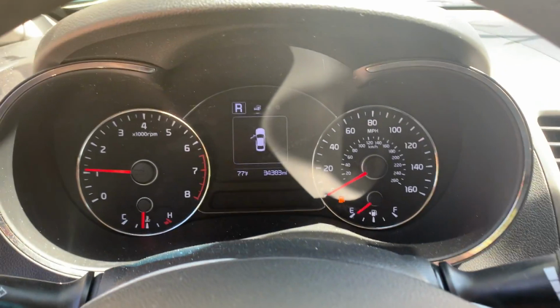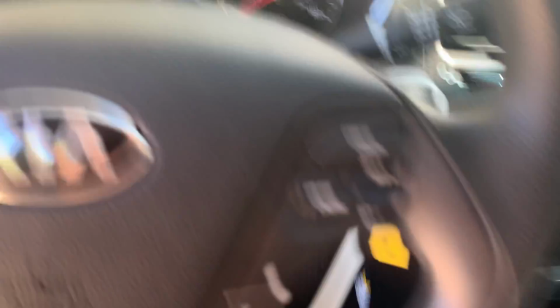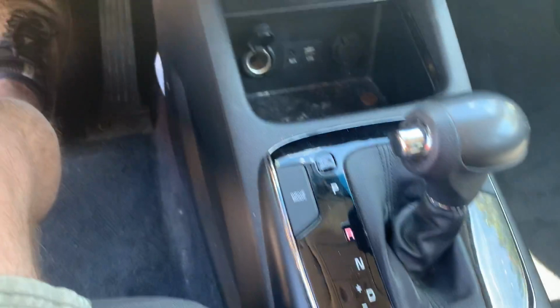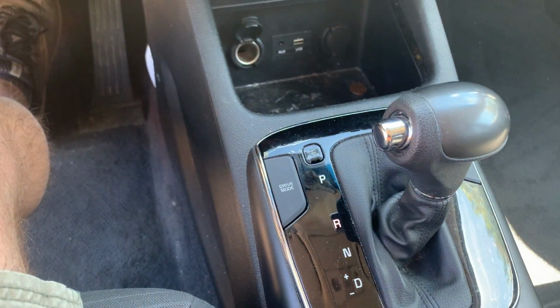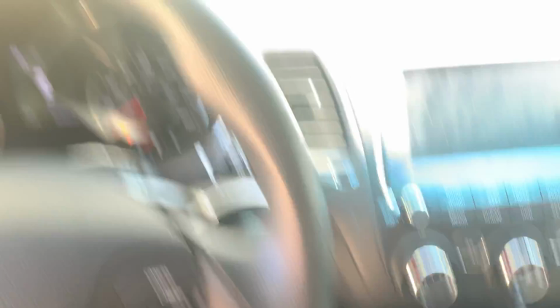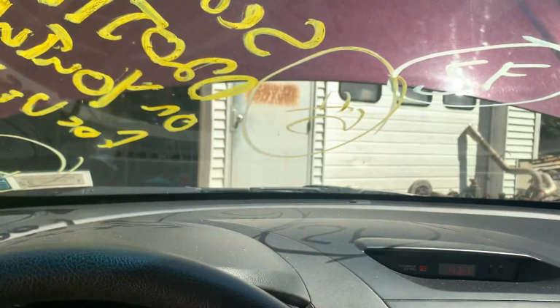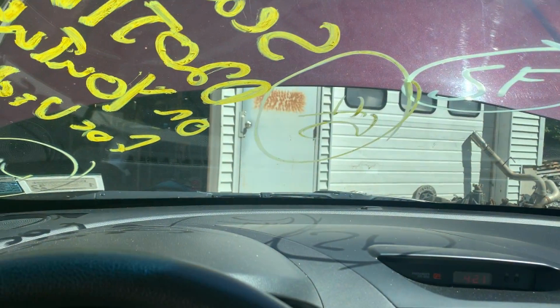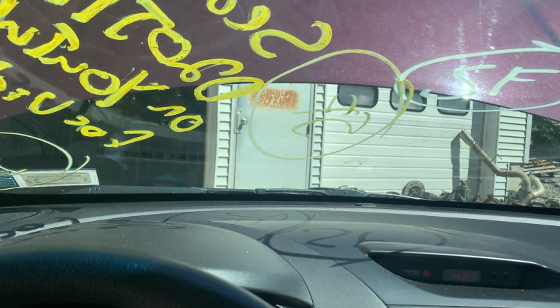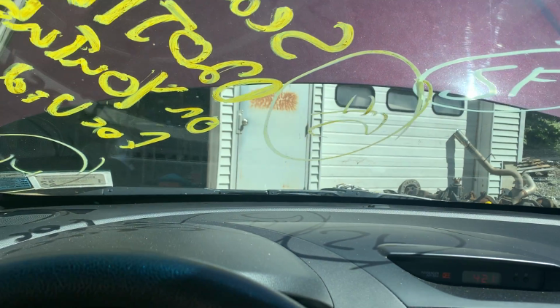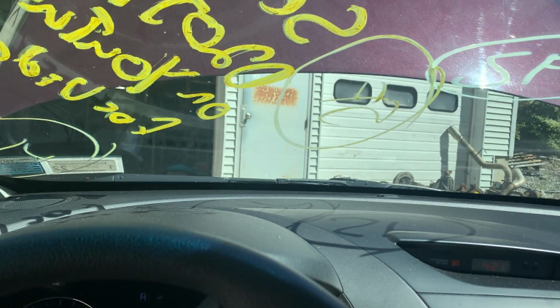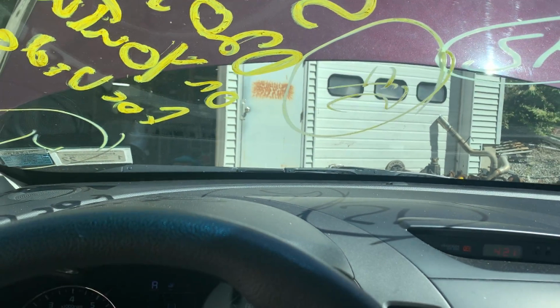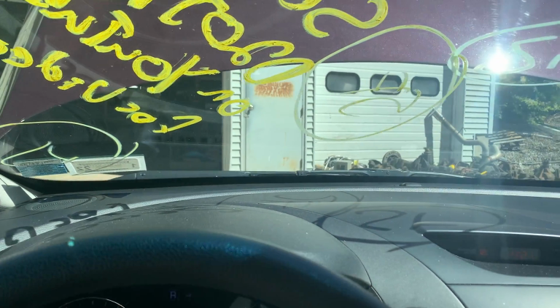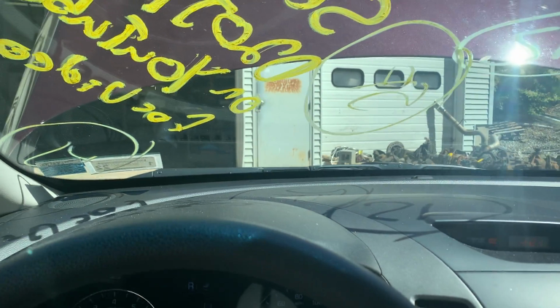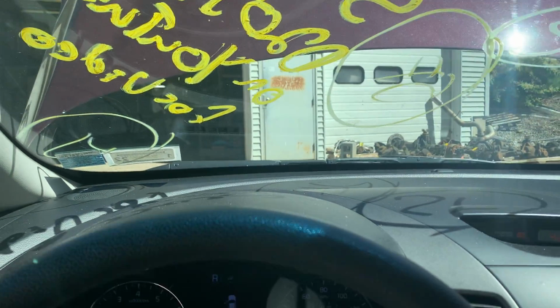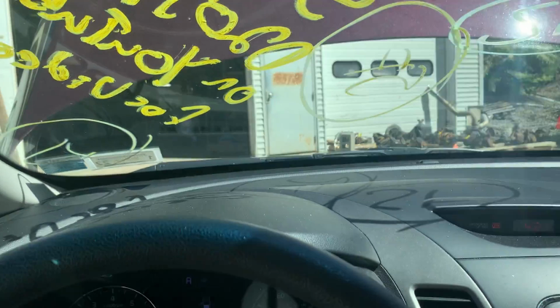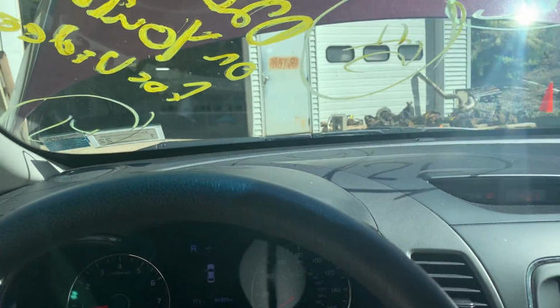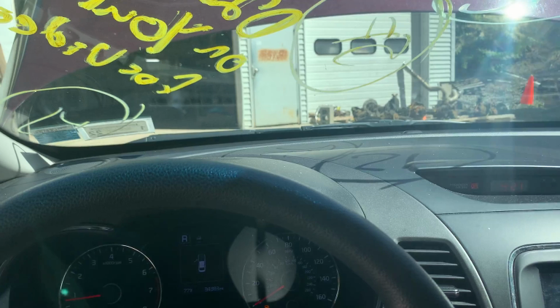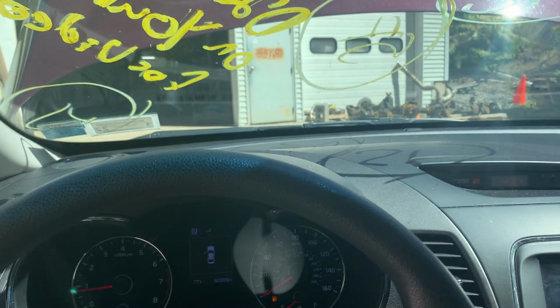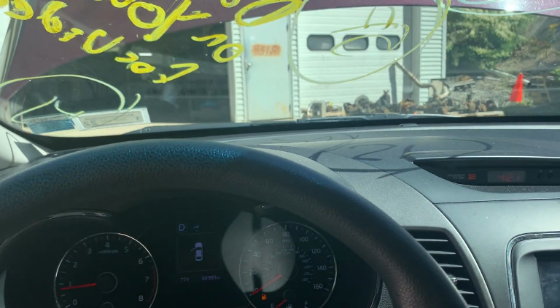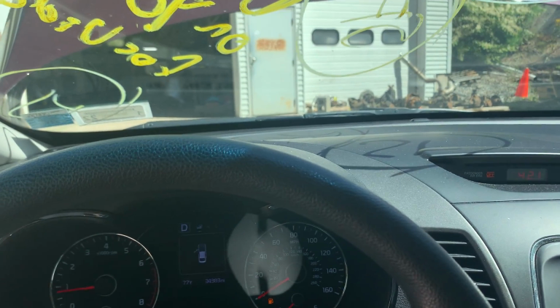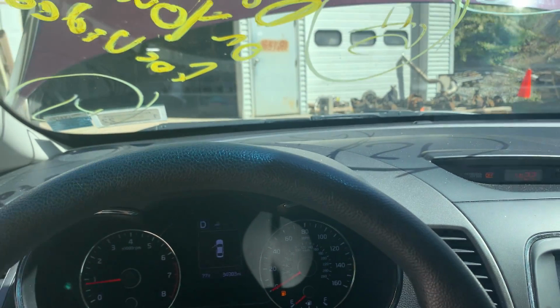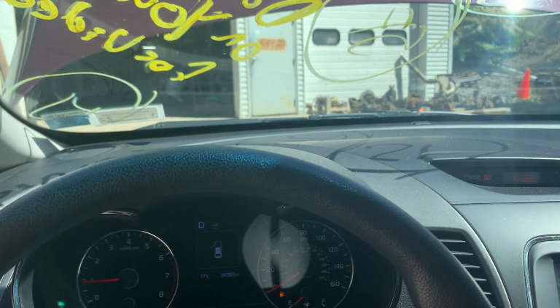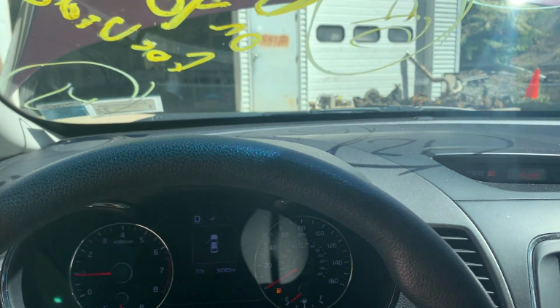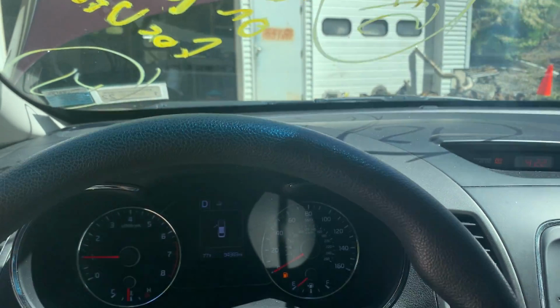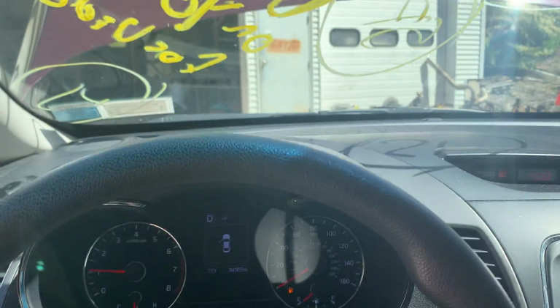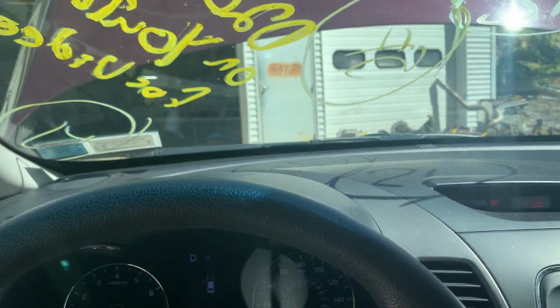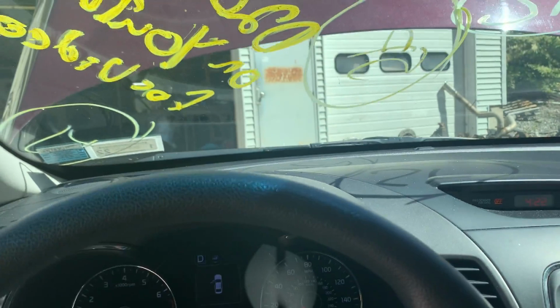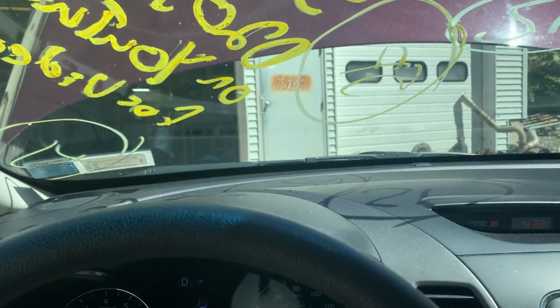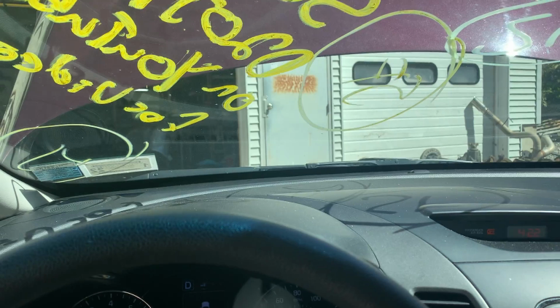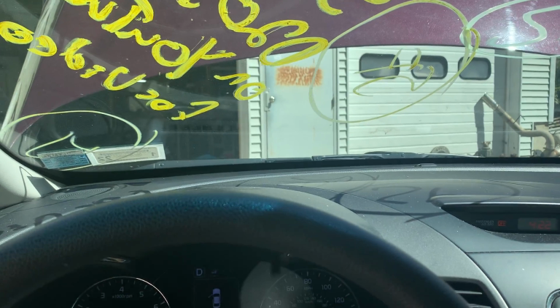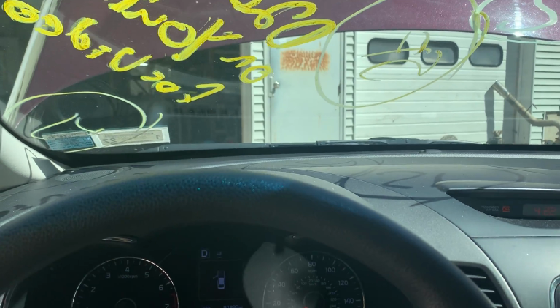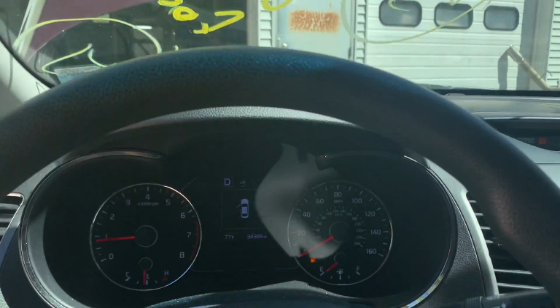Revs up good. Automatic transmission. We drove it around the yard when it came in. Tranny shifts through all the gears real nice. It shows that it goes into reverse and drive.